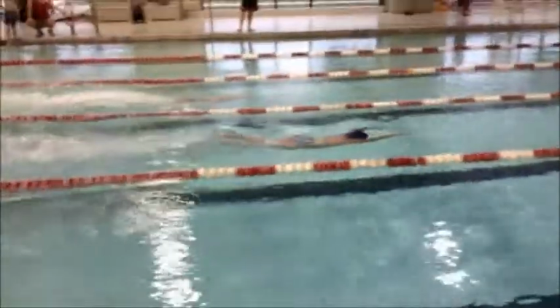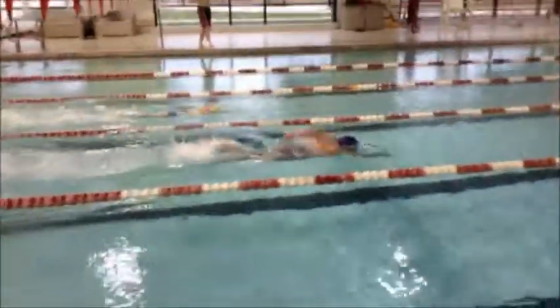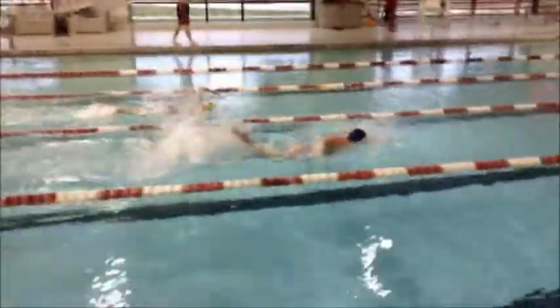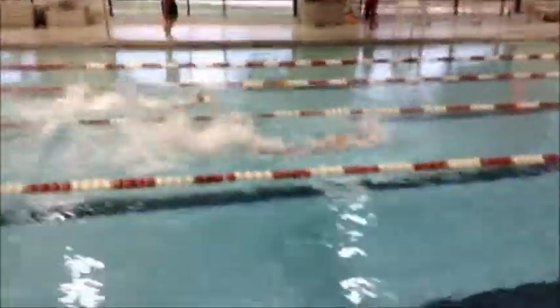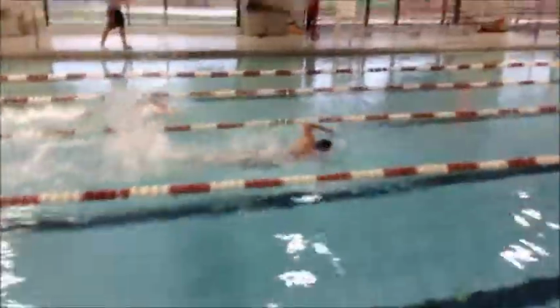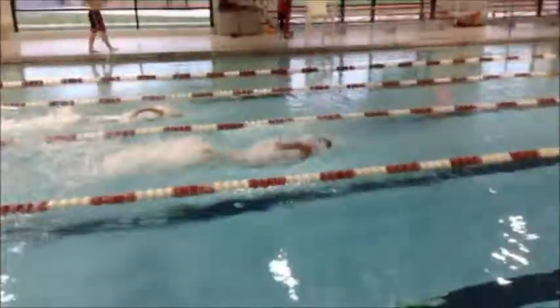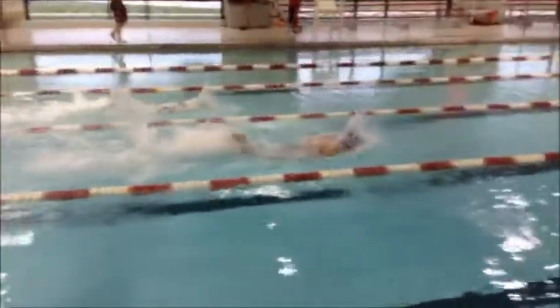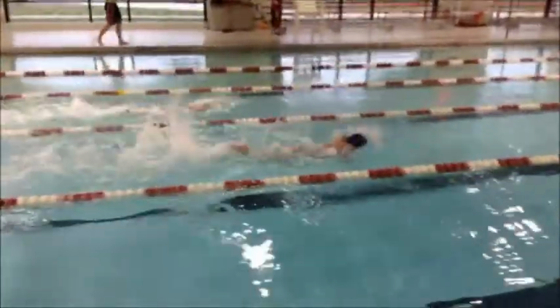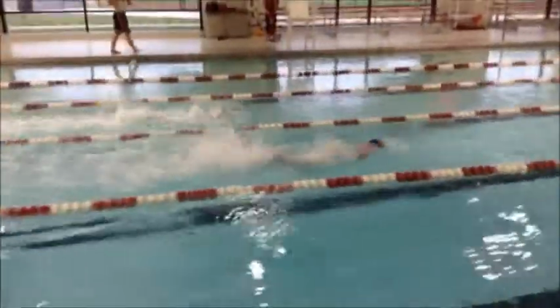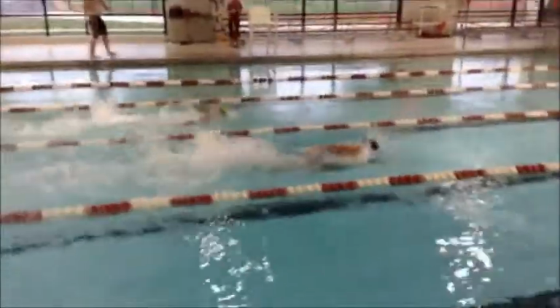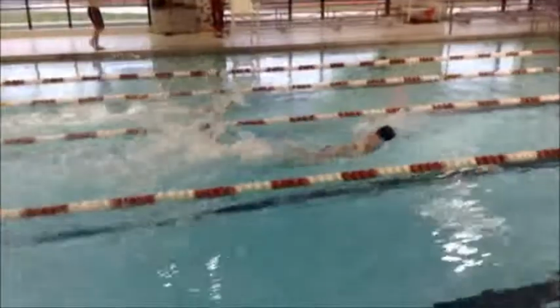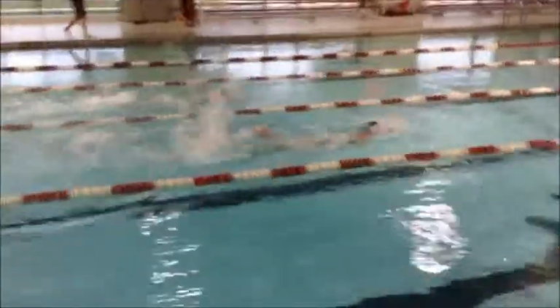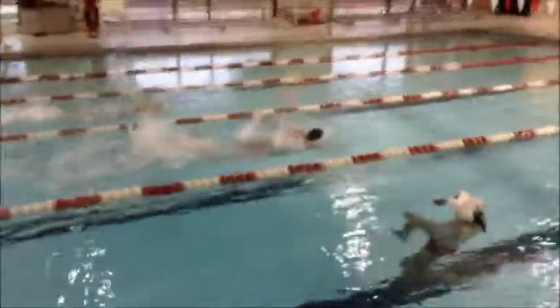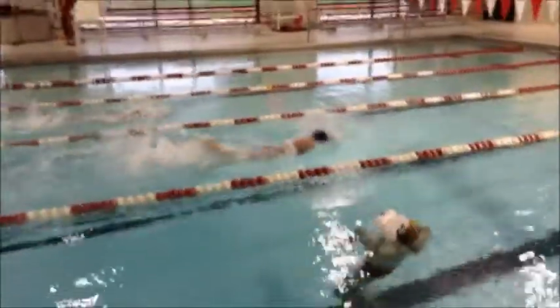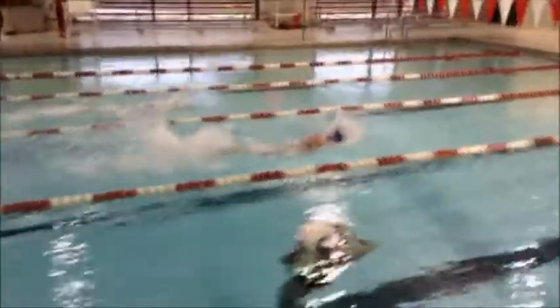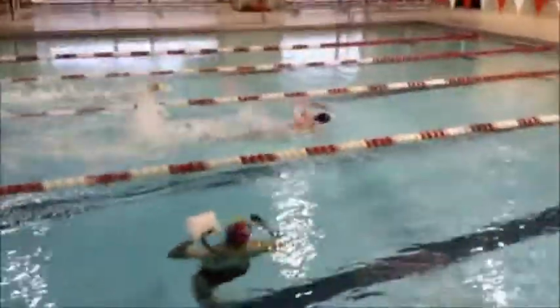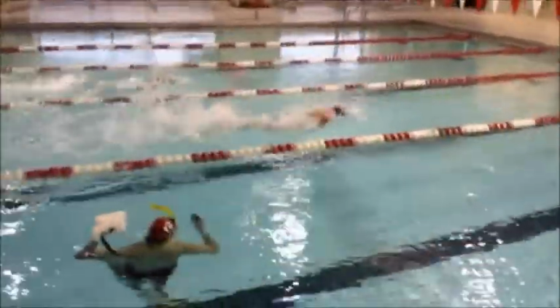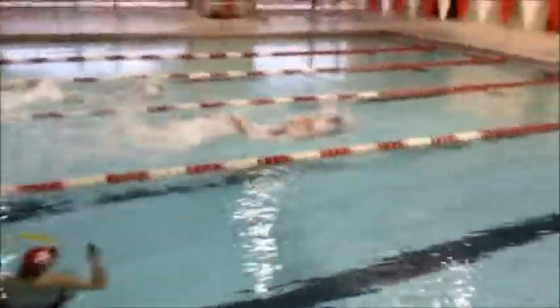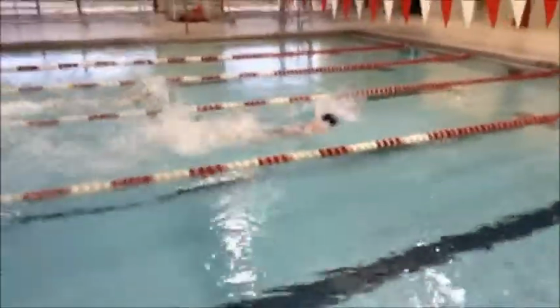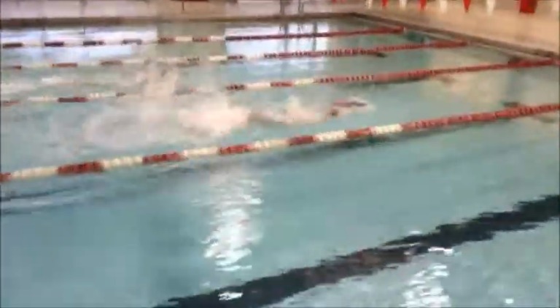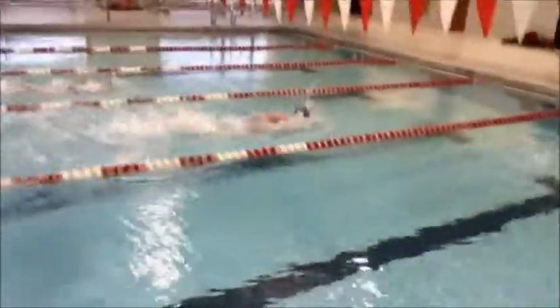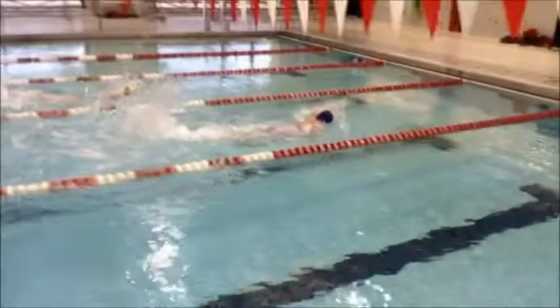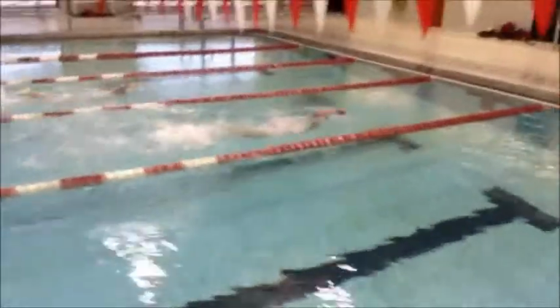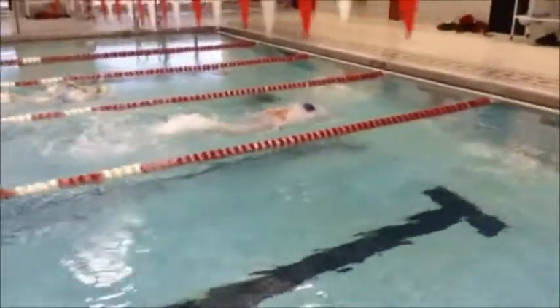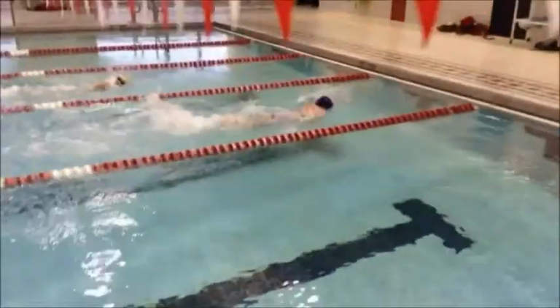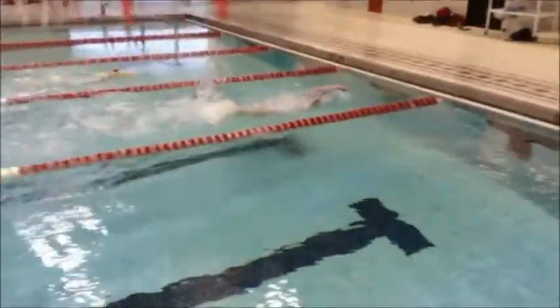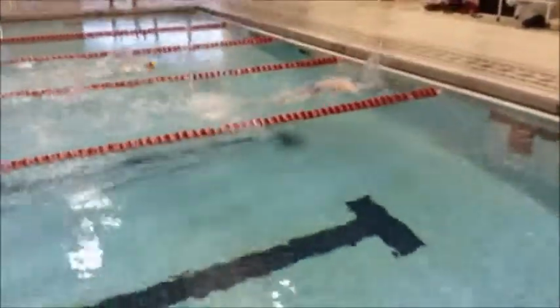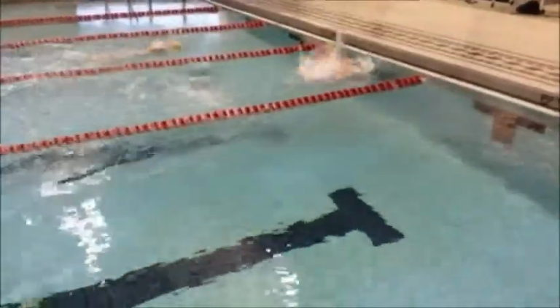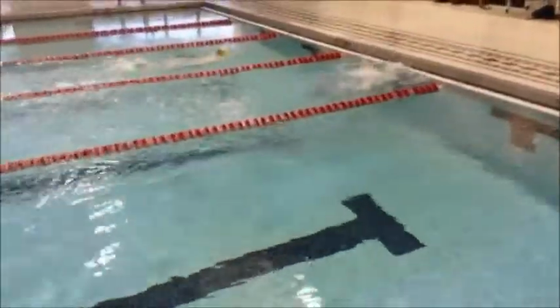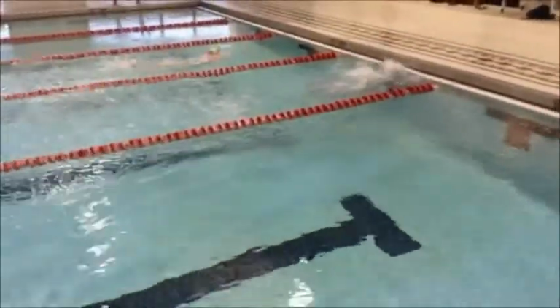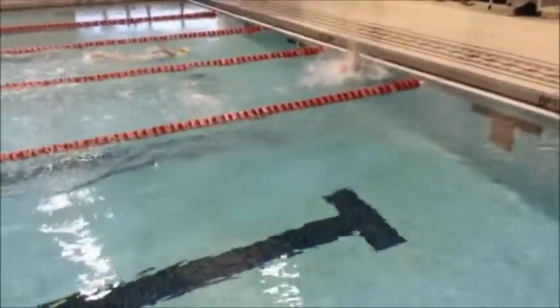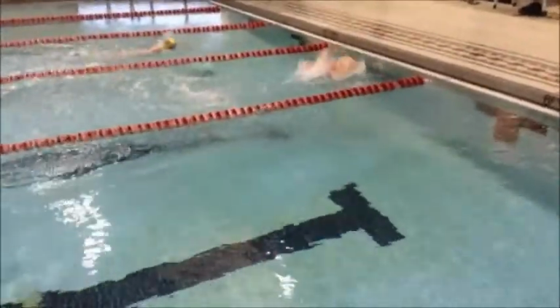Emily swims with great freestyle technique — very good elbow bend, good body position, nice straight-legged kick, good head position, and nice roll. She doesn't do any hip movement at all, which is exactly what we want to see.